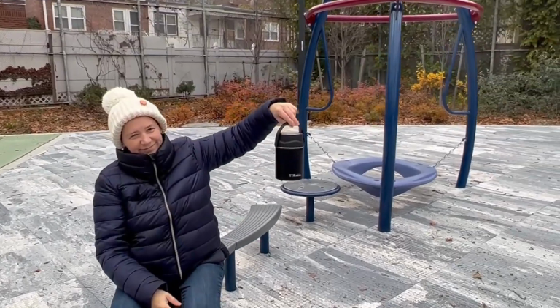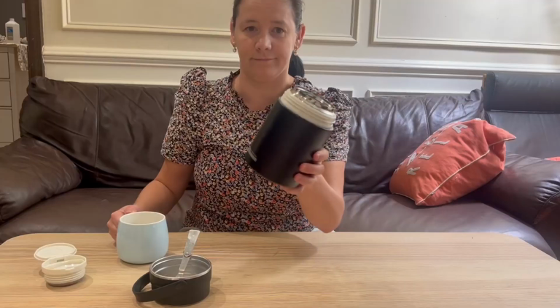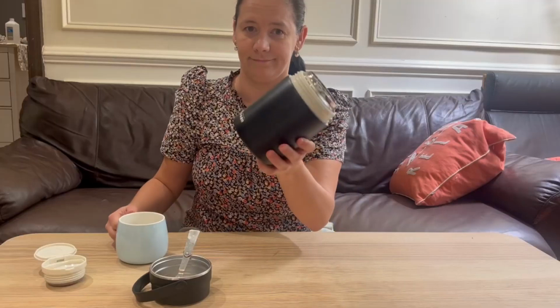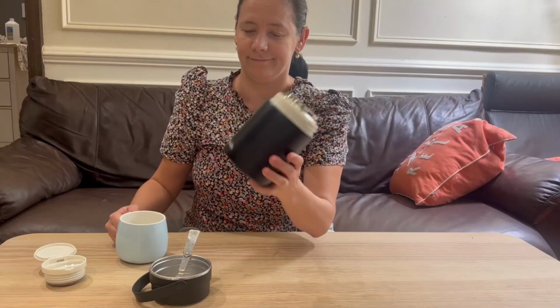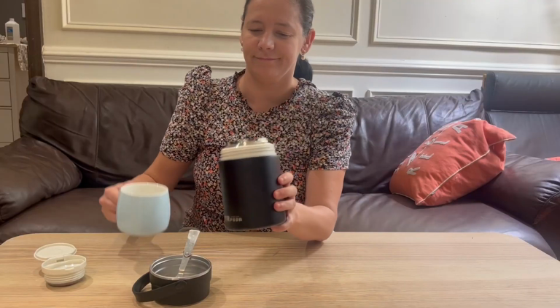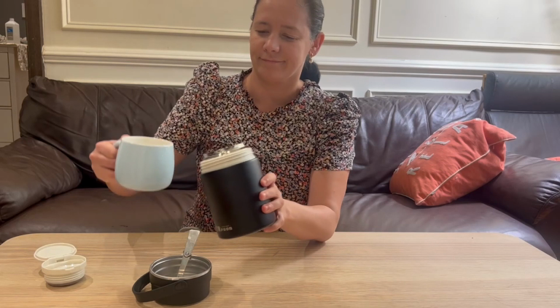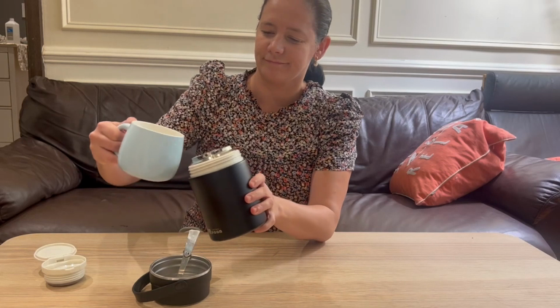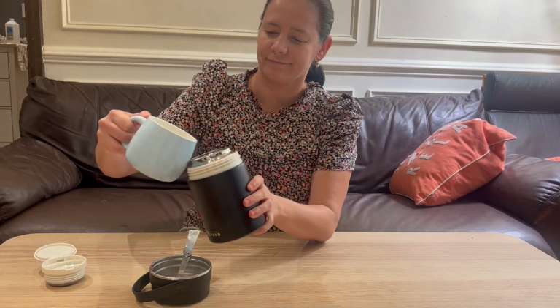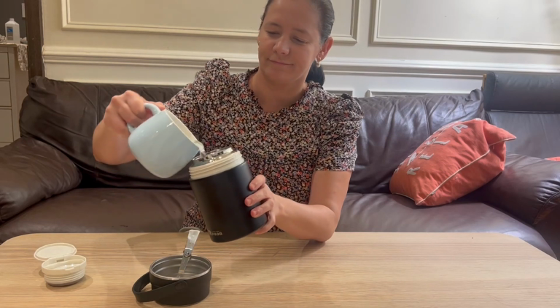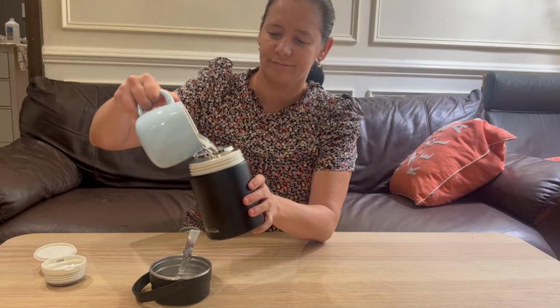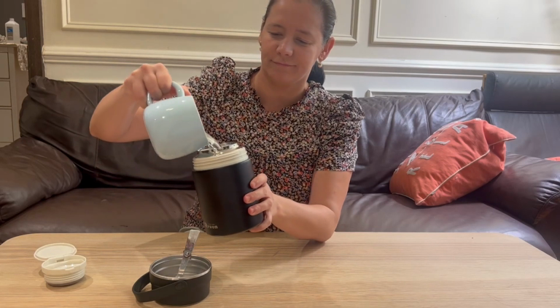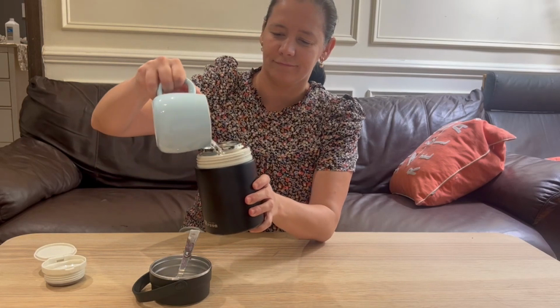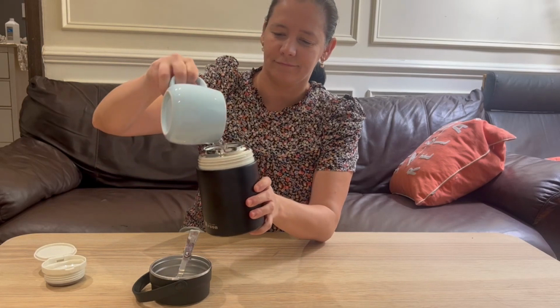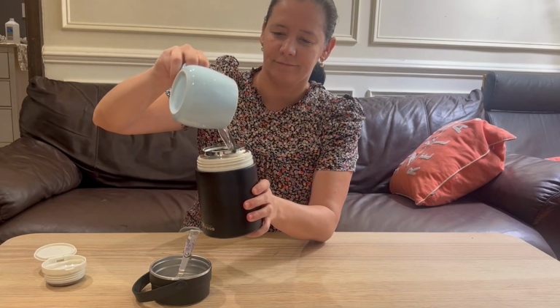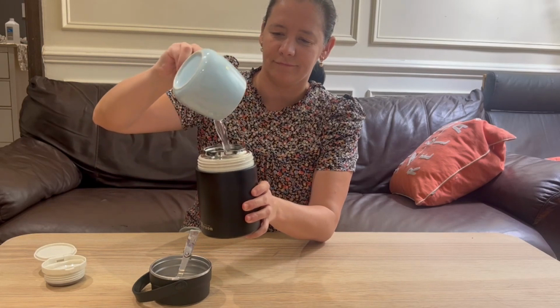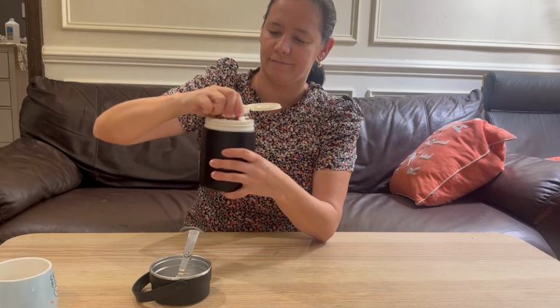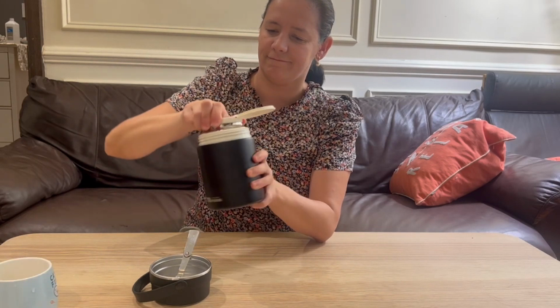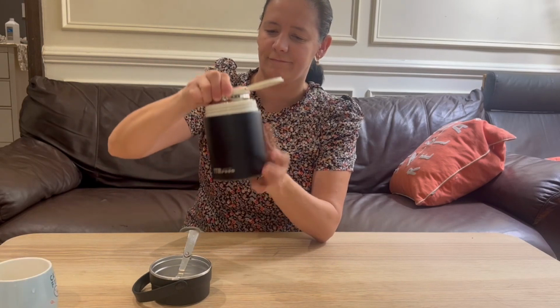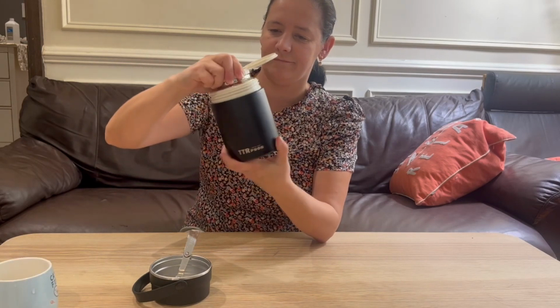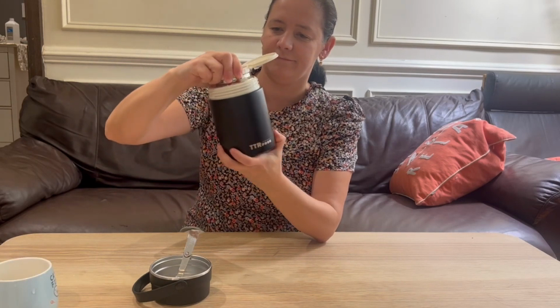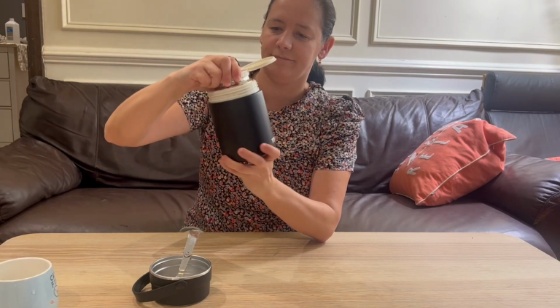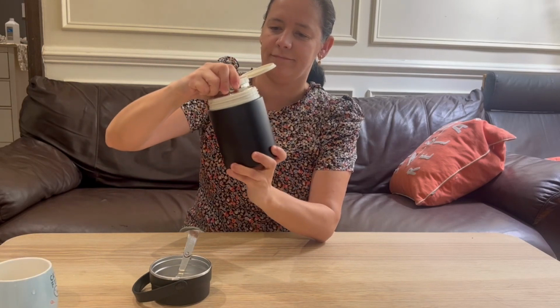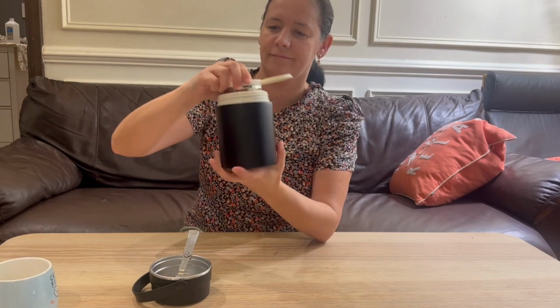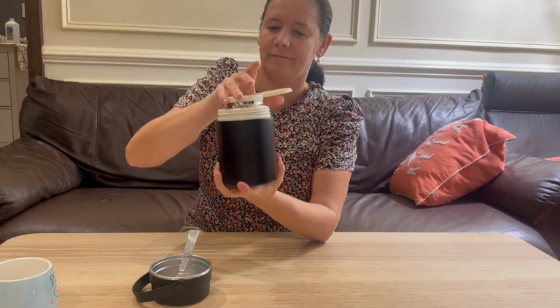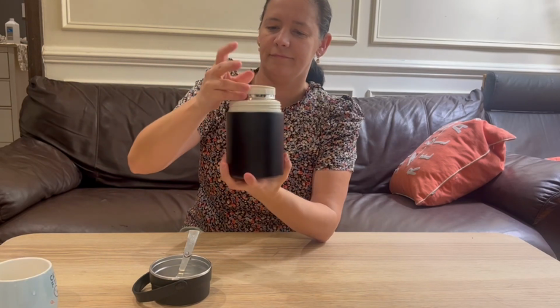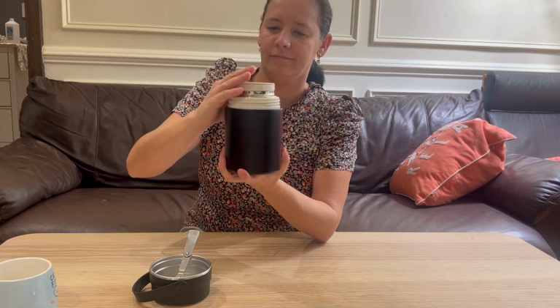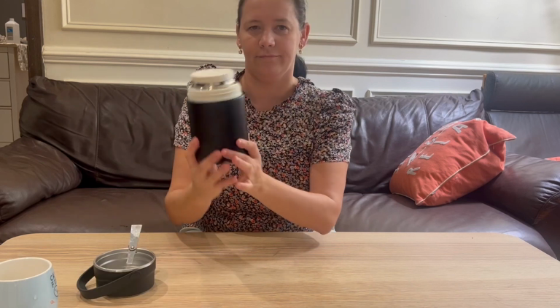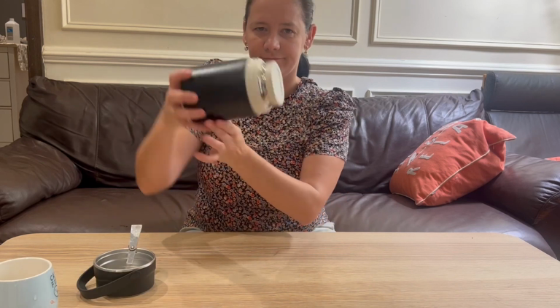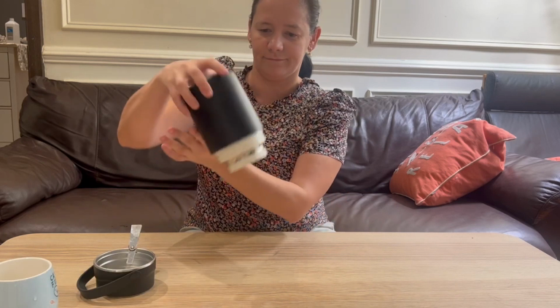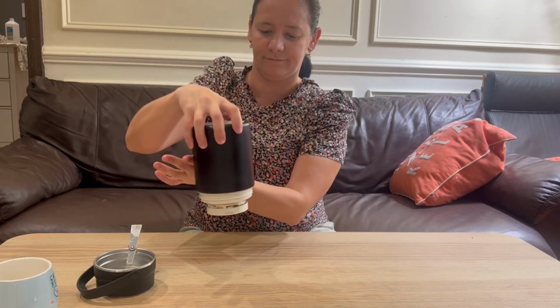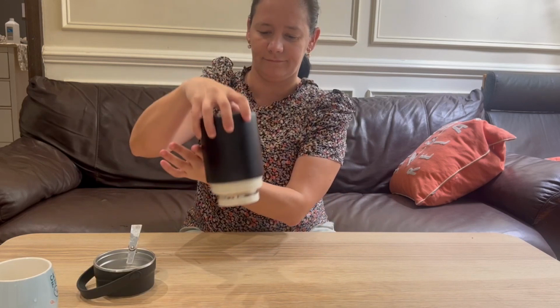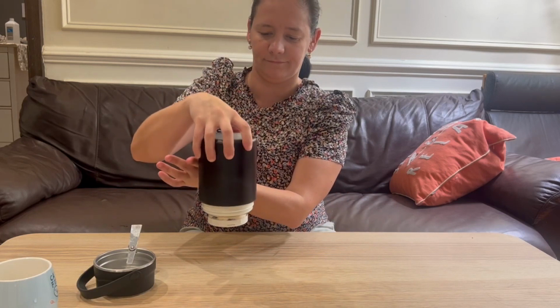It is also a leak-proof jar. Just make sure the container's sealing cap is fully closed and you can be assured there will be no spilling accidents.